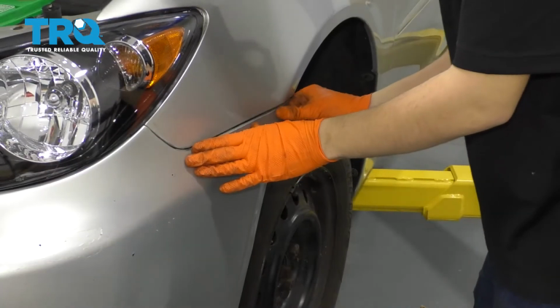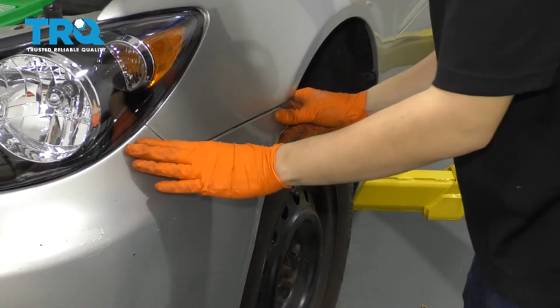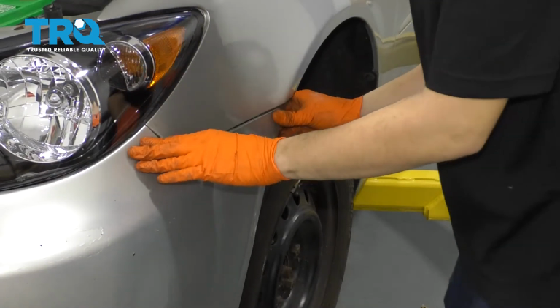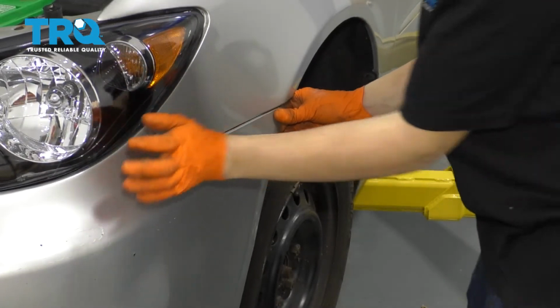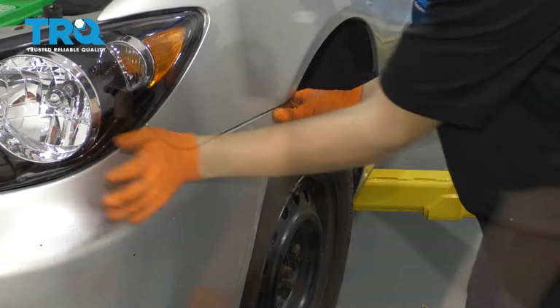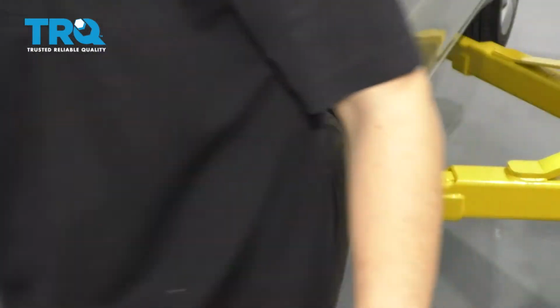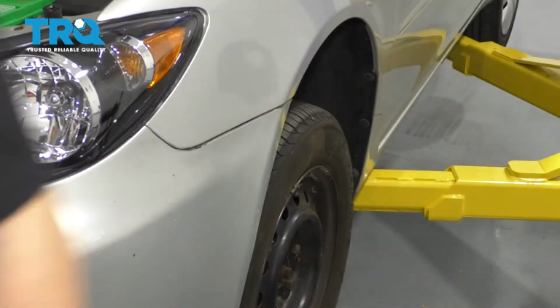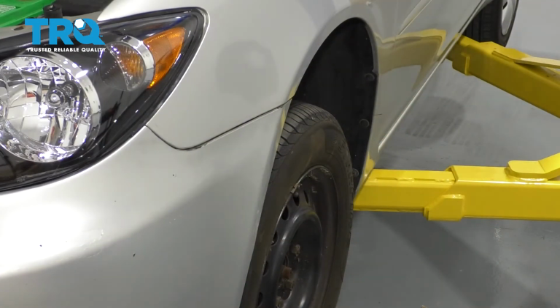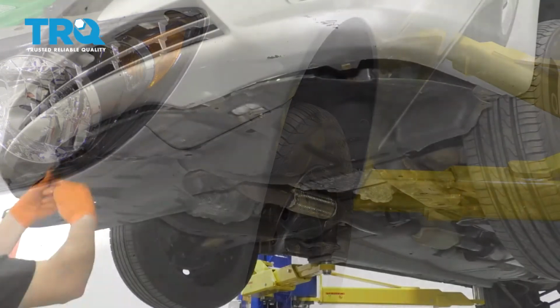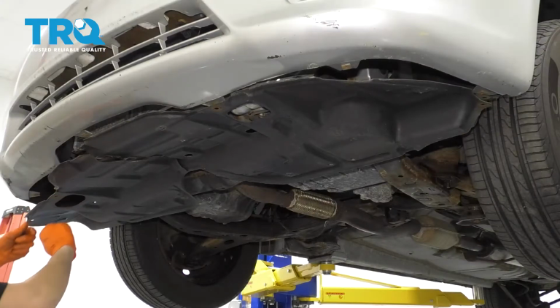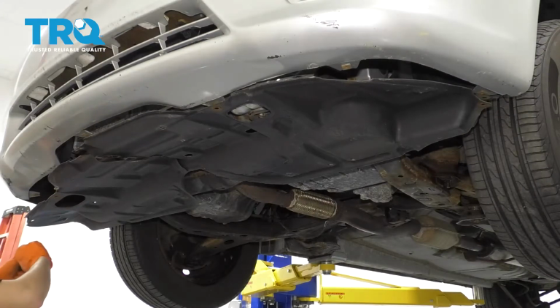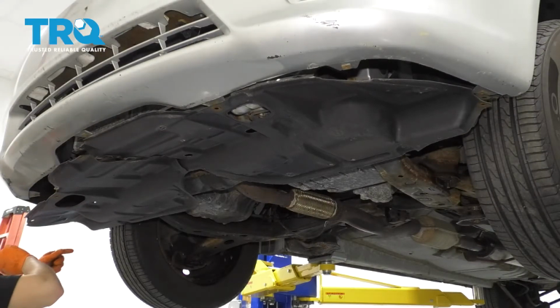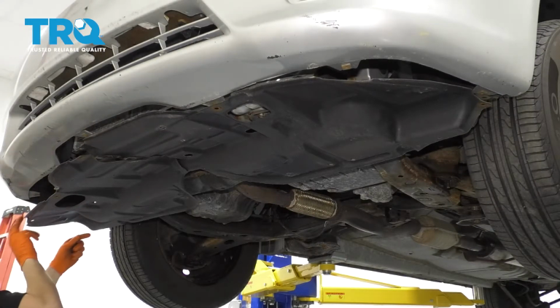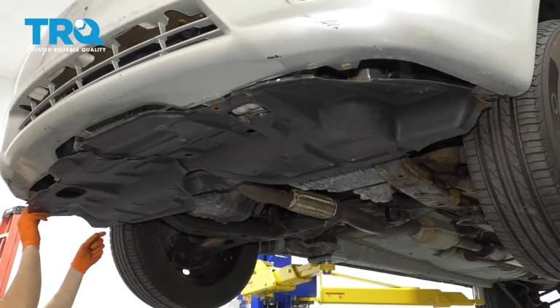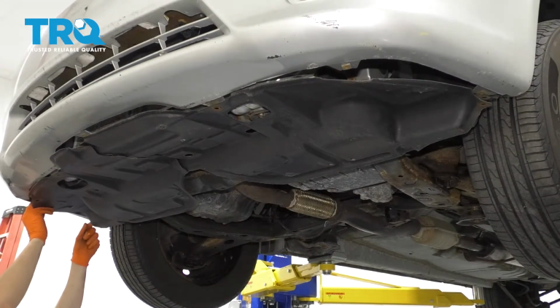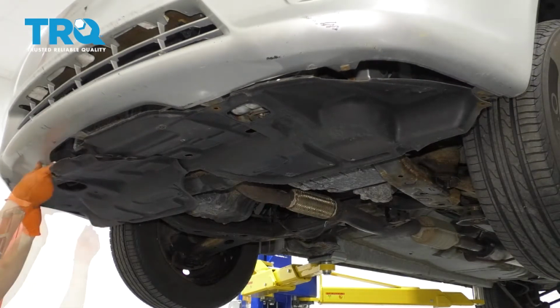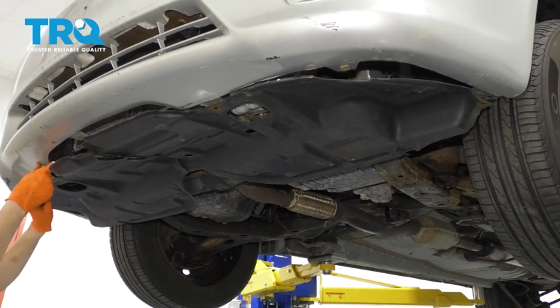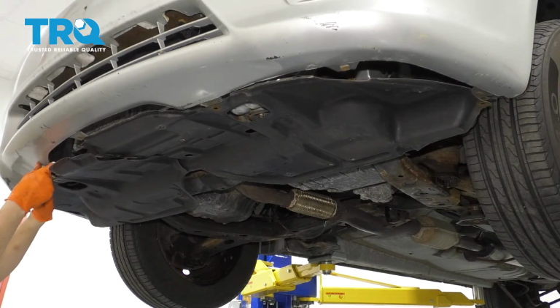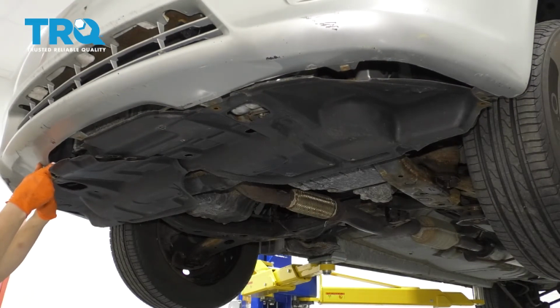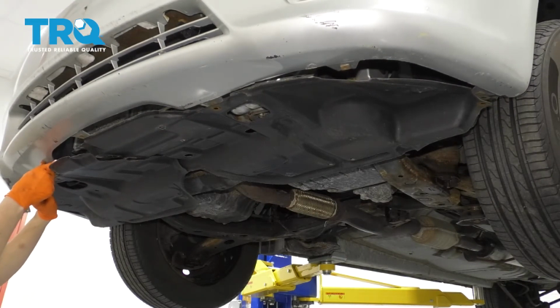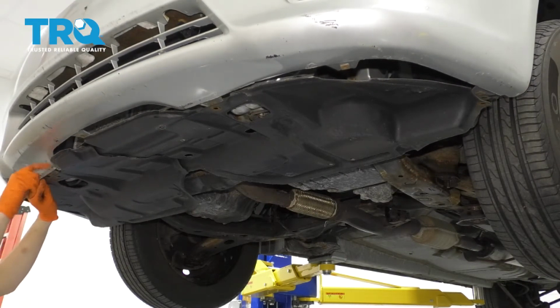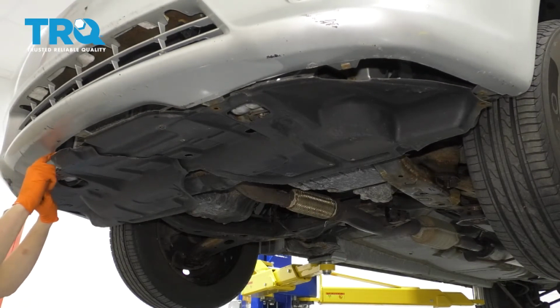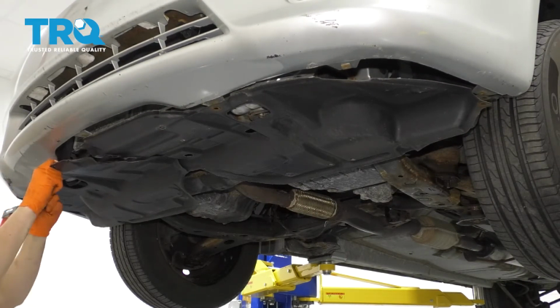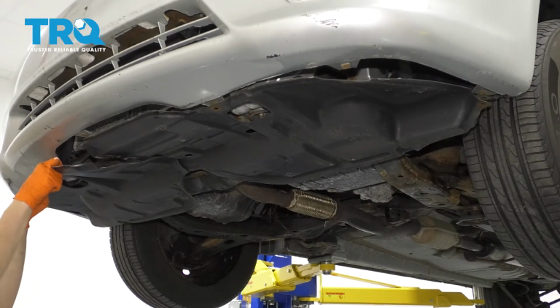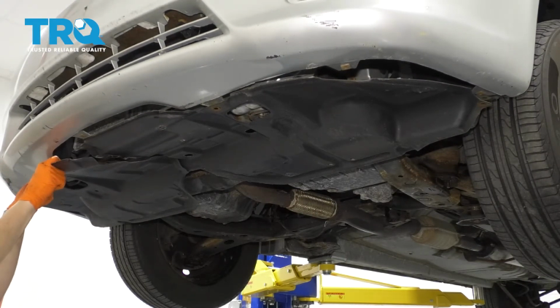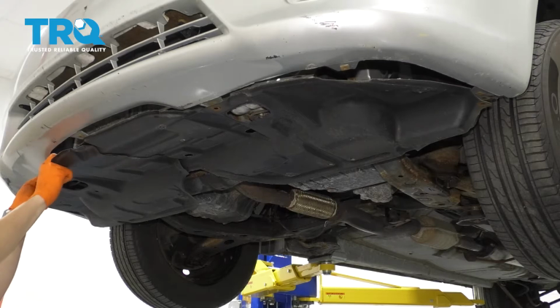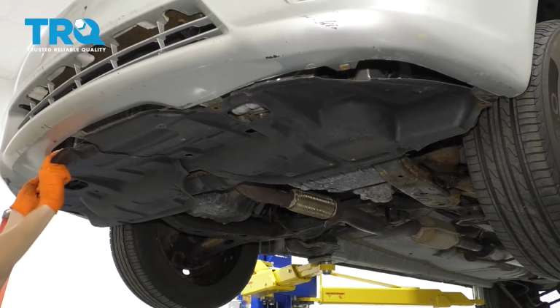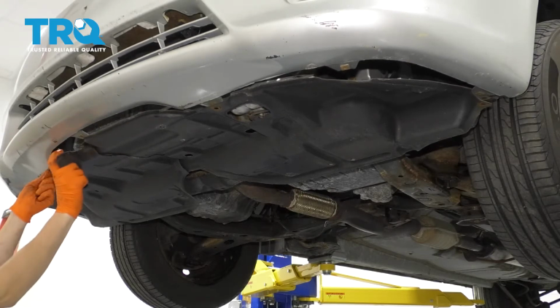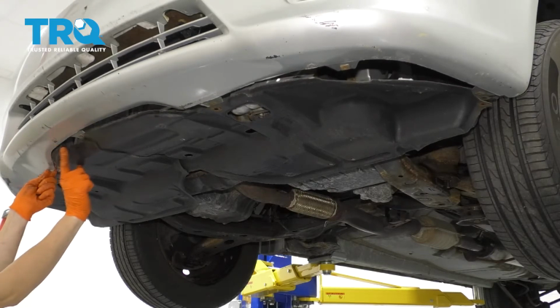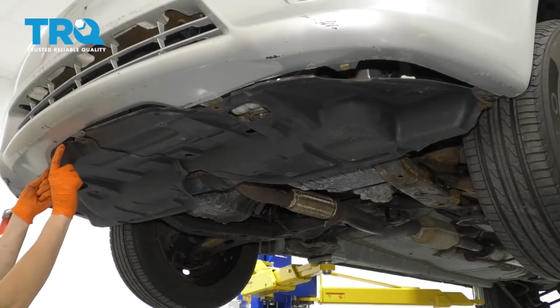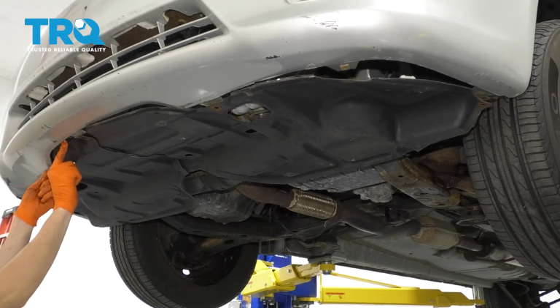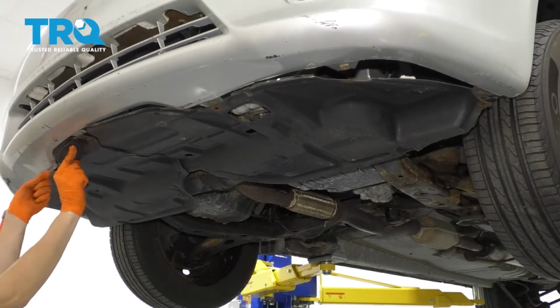Line it up here, same to the other side. Put the splash shield back up and make sure that it gets tucked underneath everywhere where it does have to tuck under the bumper.